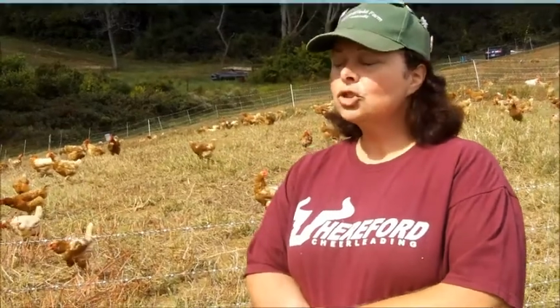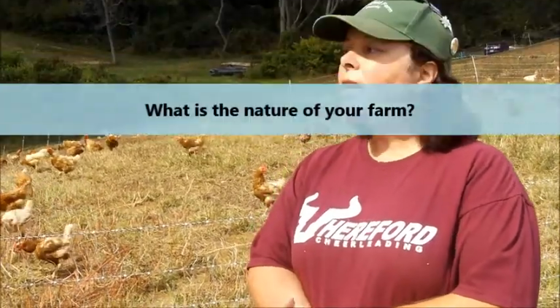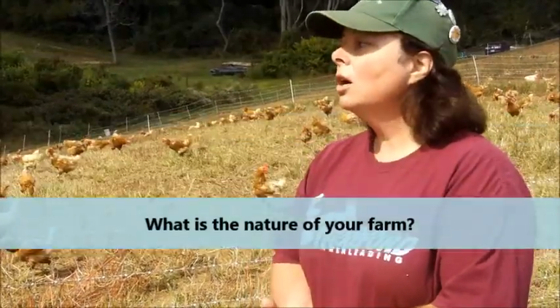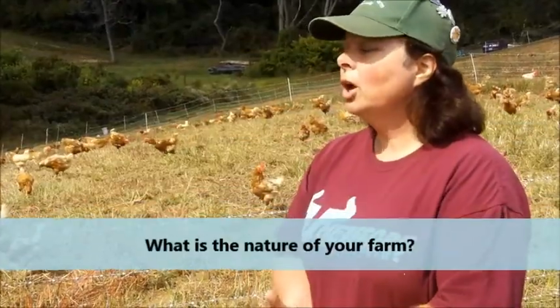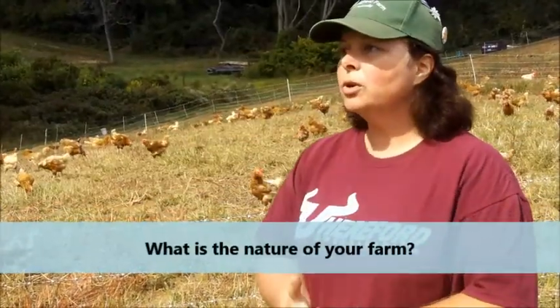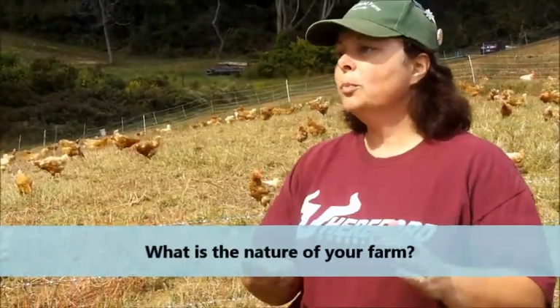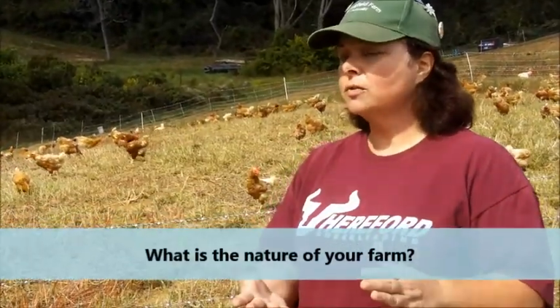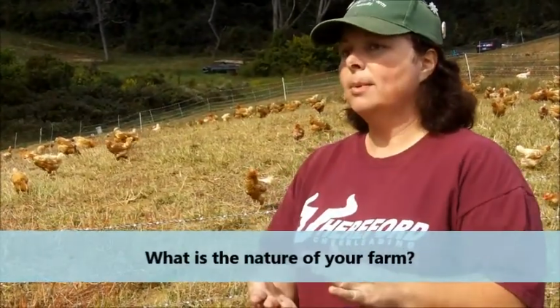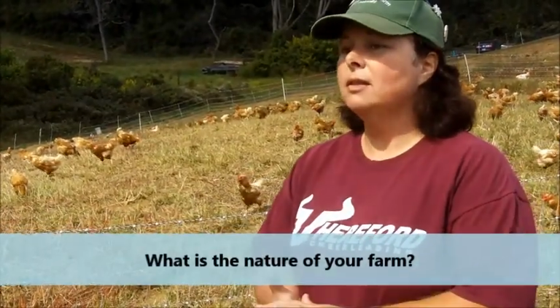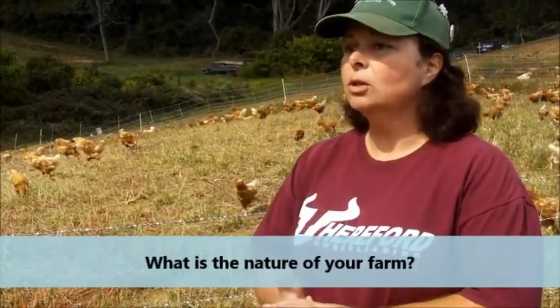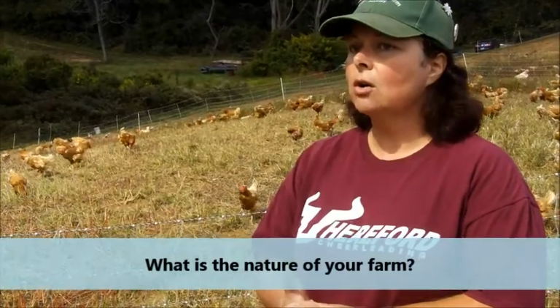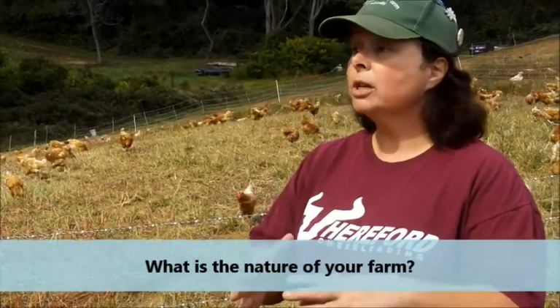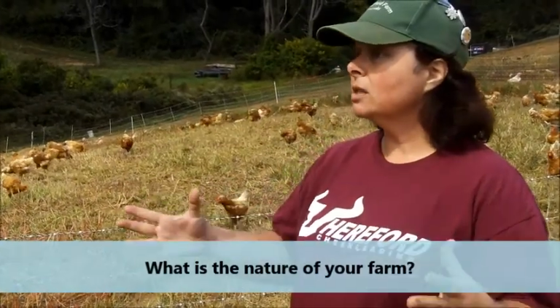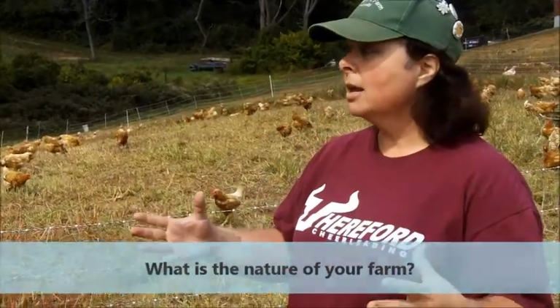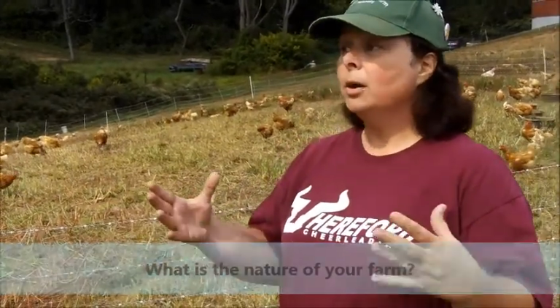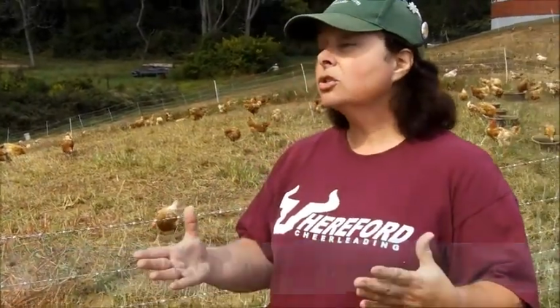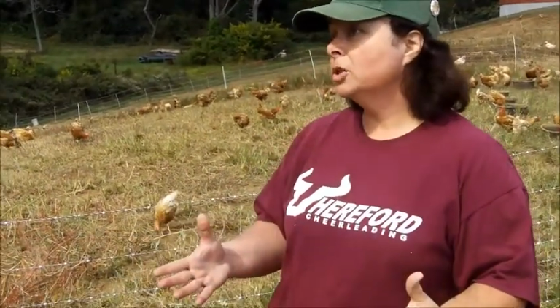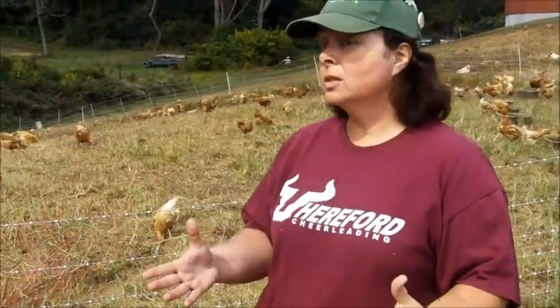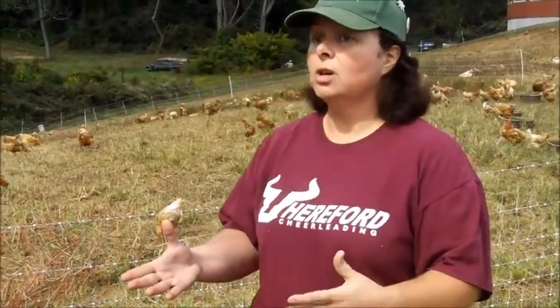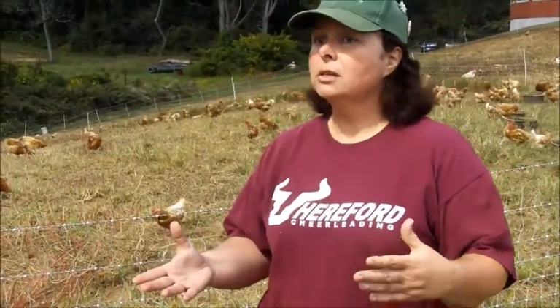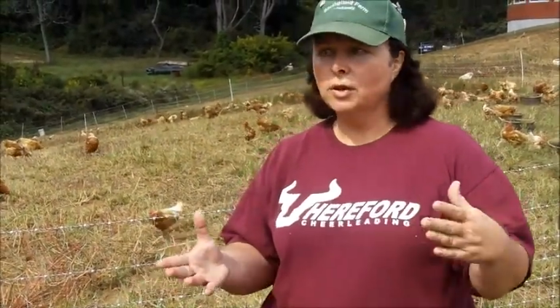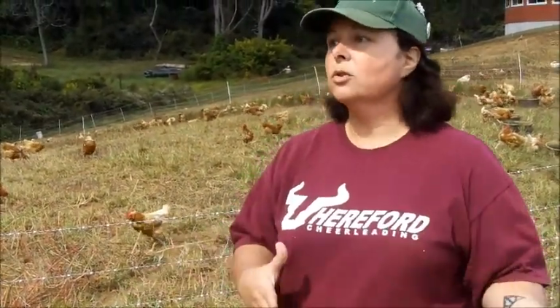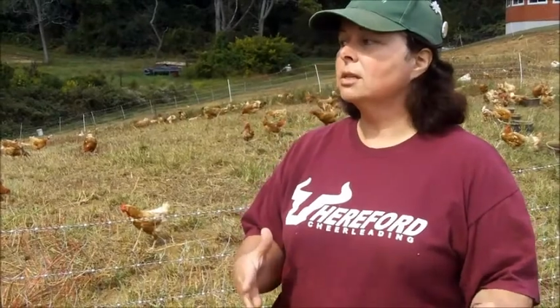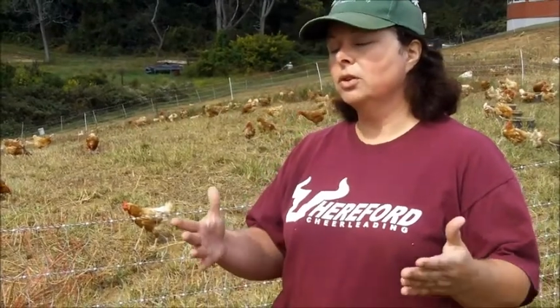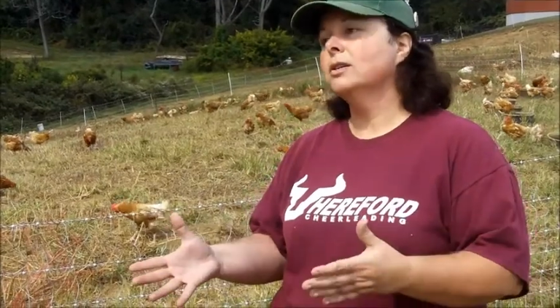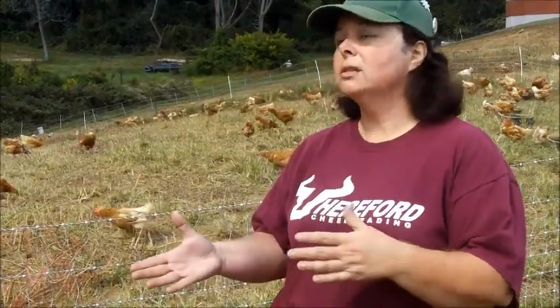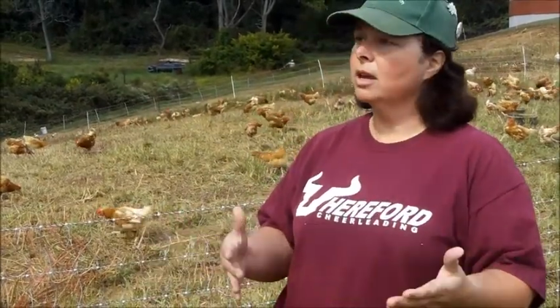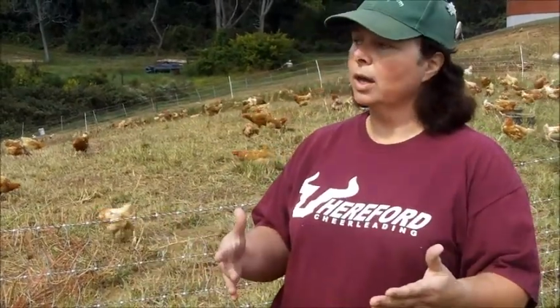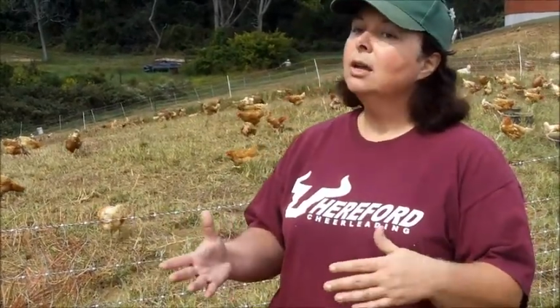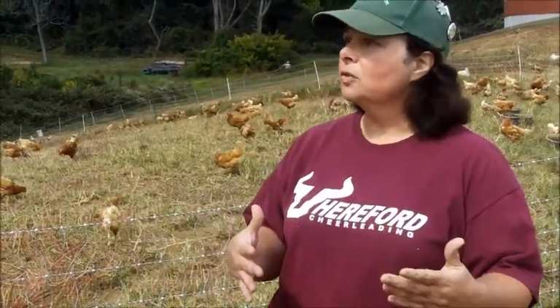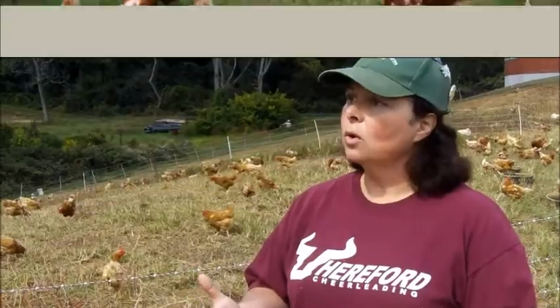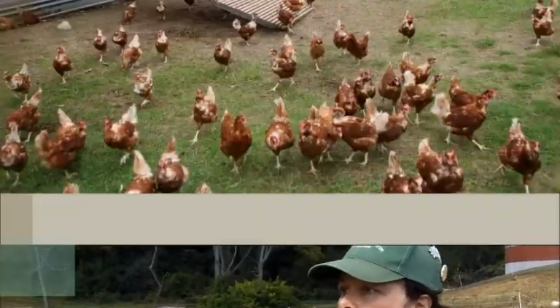We are what we call a free-range pastured farm in that the animals are free-range outside on pasture as much as possible, which is obviously during the grass-growing season. During the non-grass-growing season, most of the animals will get additional feed or hay that we grow.